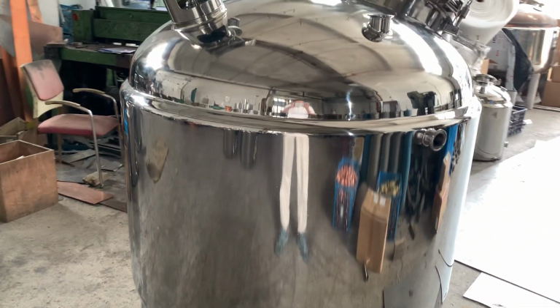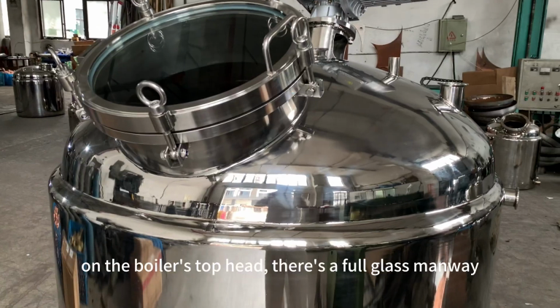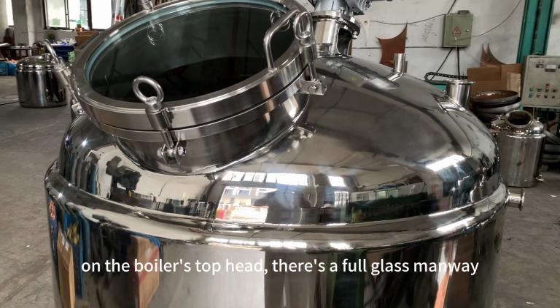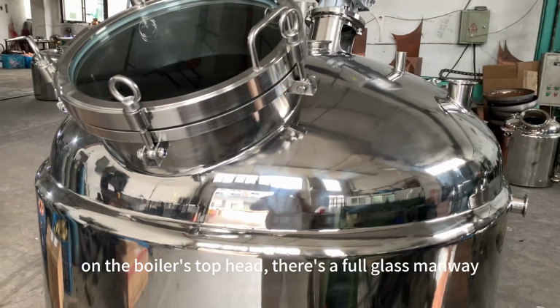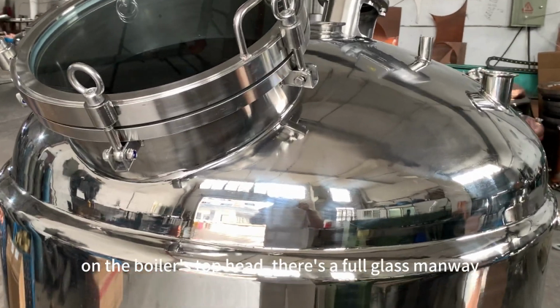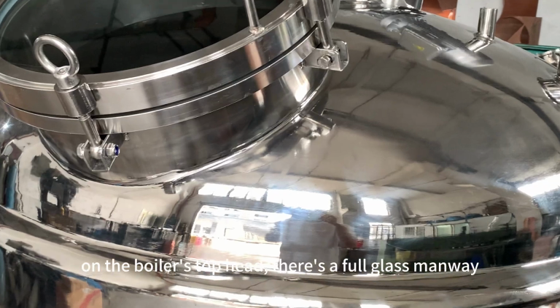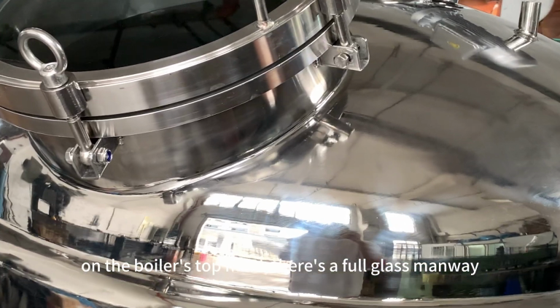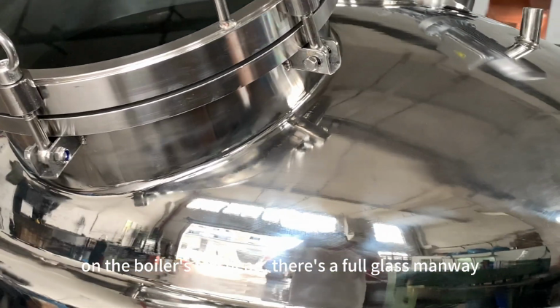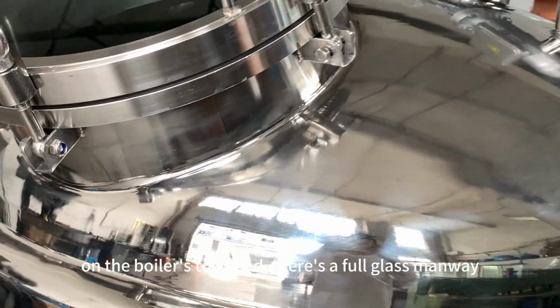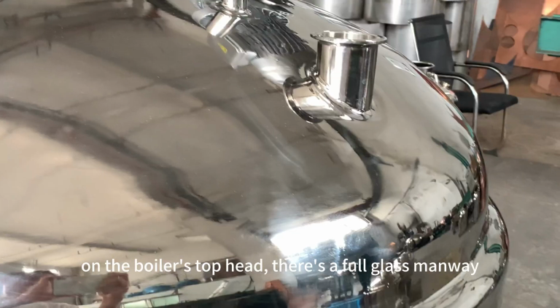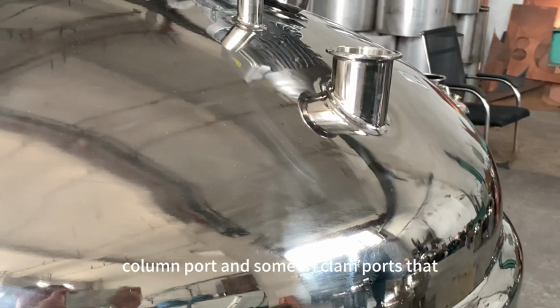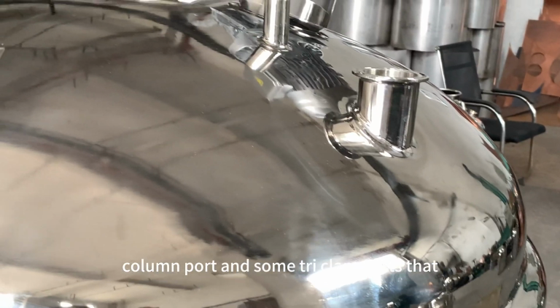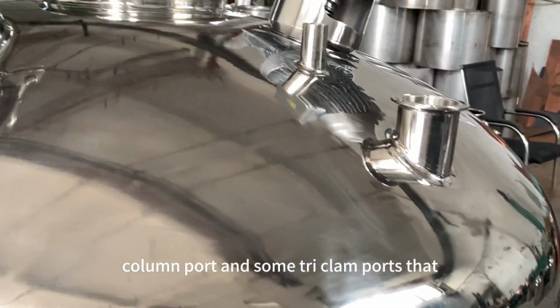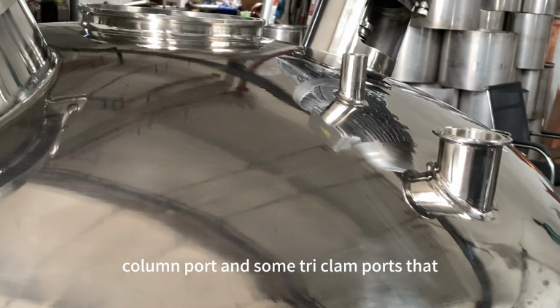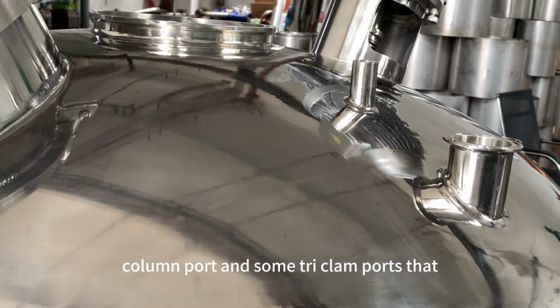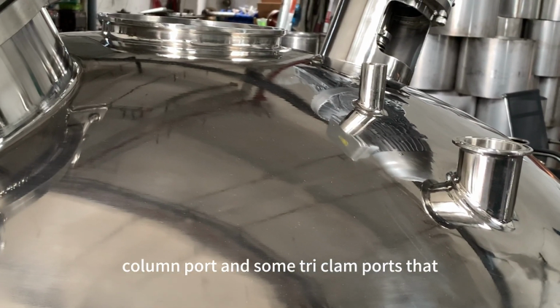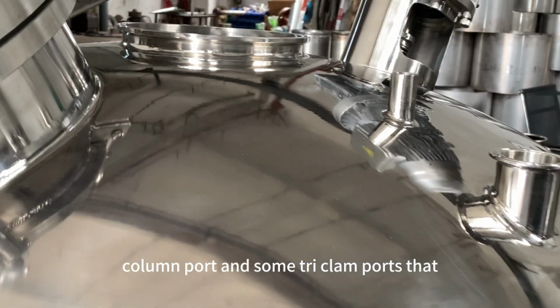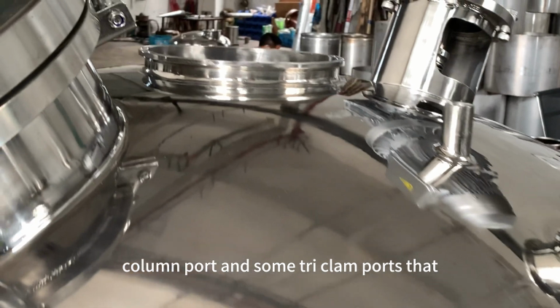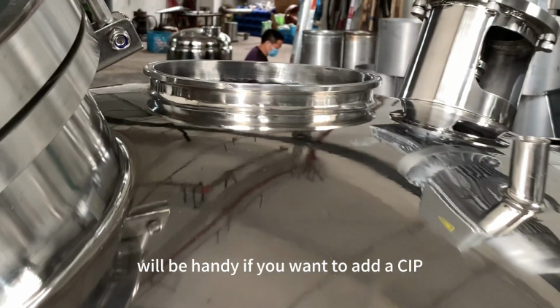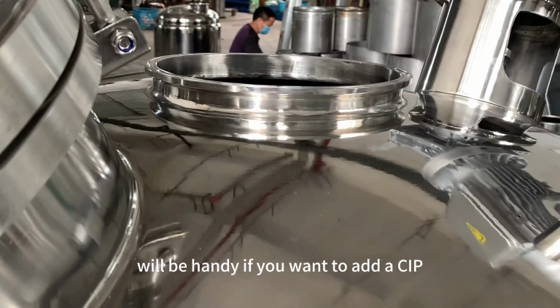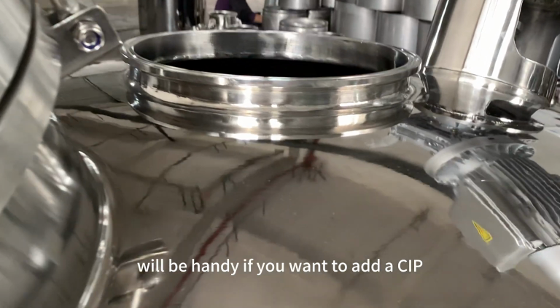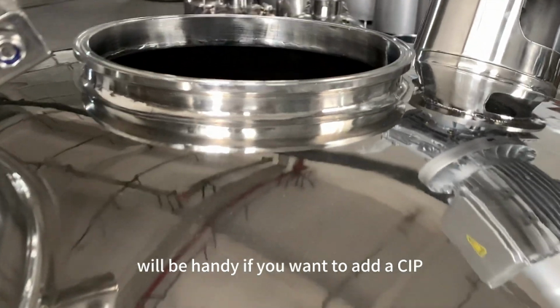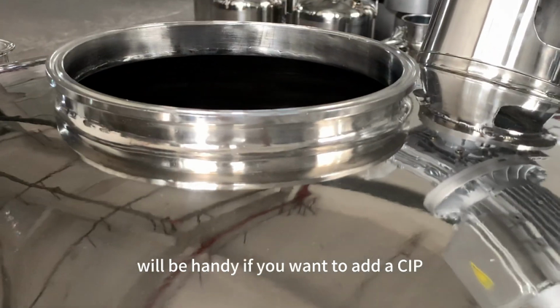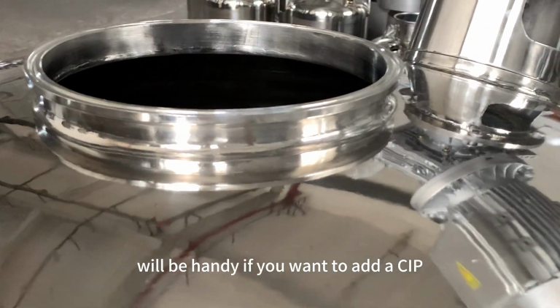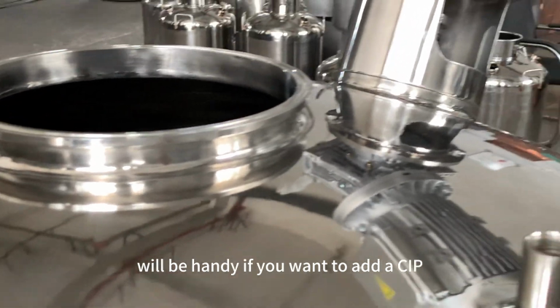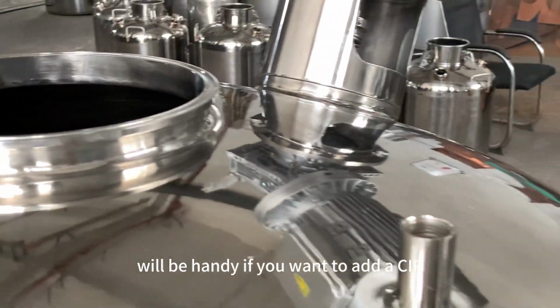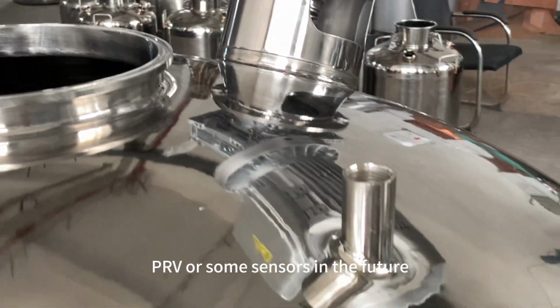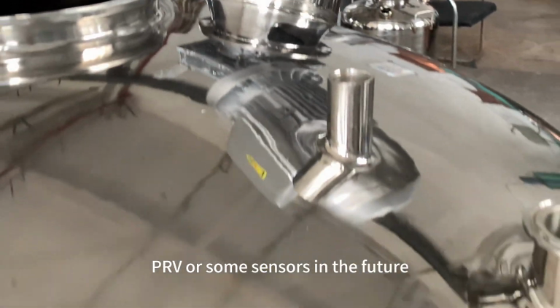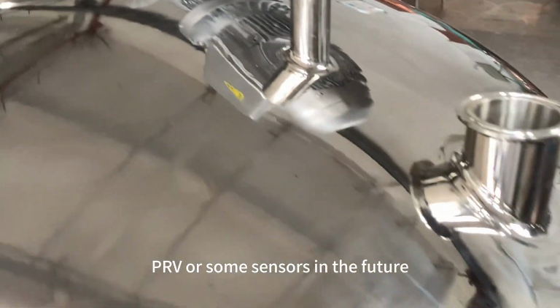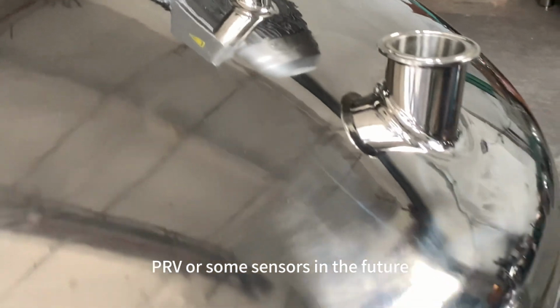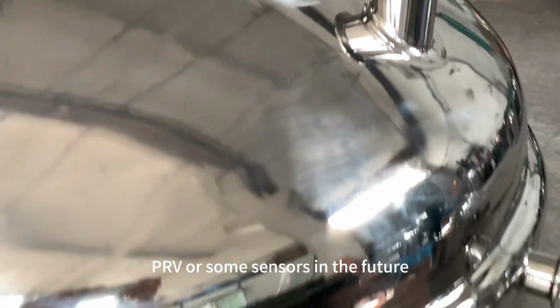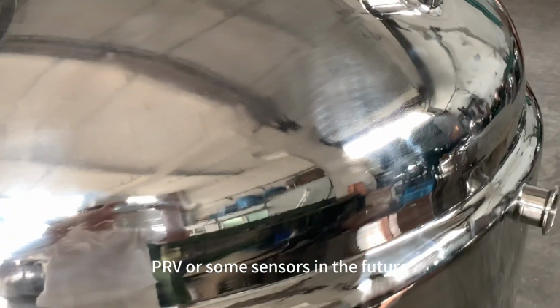On the boiler's top head, there is a full glass manway column port and some tri-clamp ports that will be handy if you want to add a CIP, PRV, or some sensors in the future.